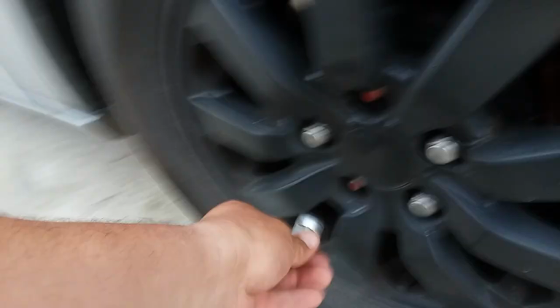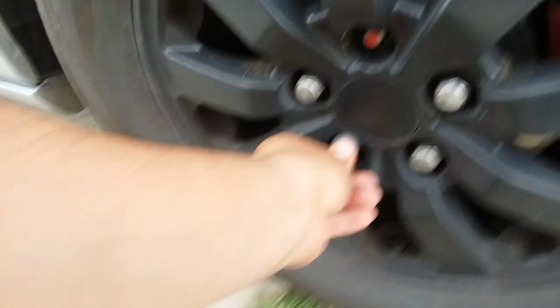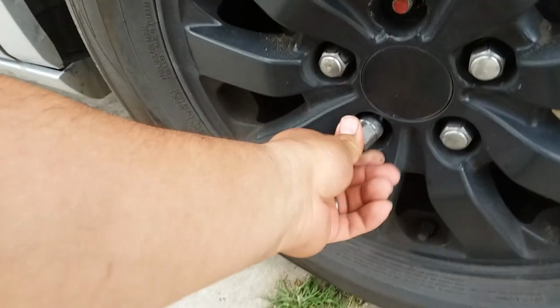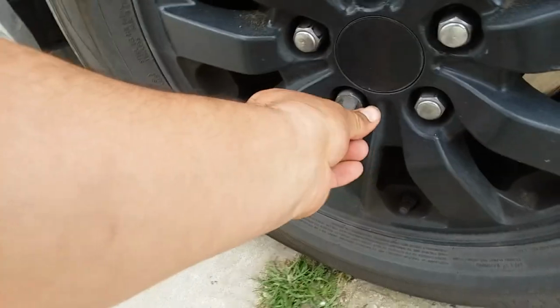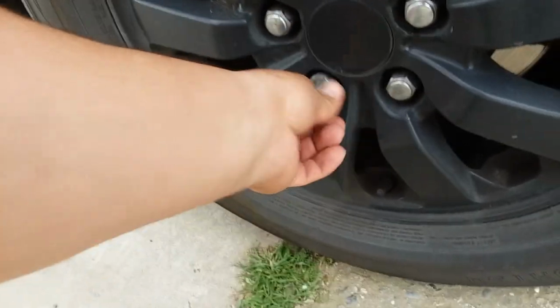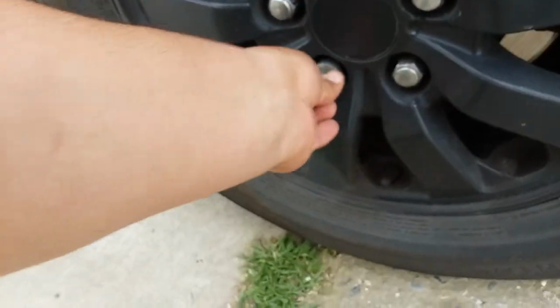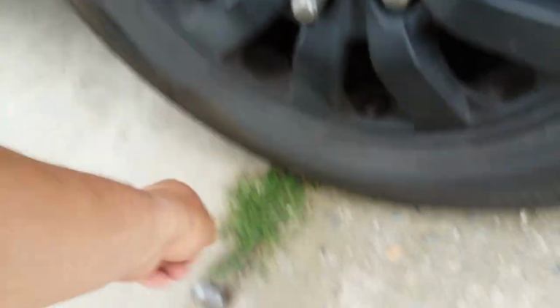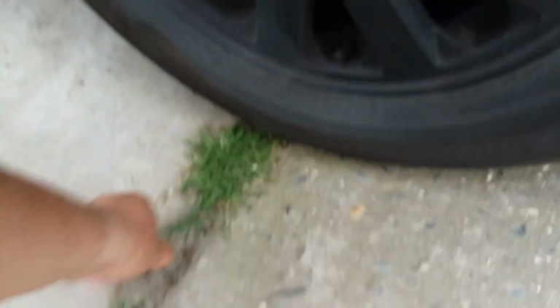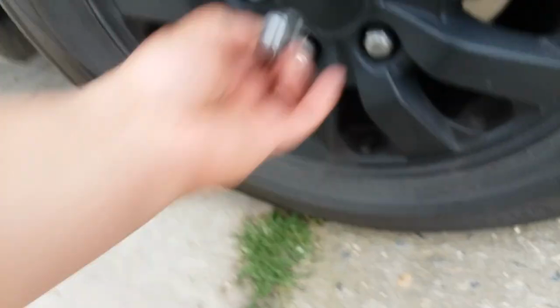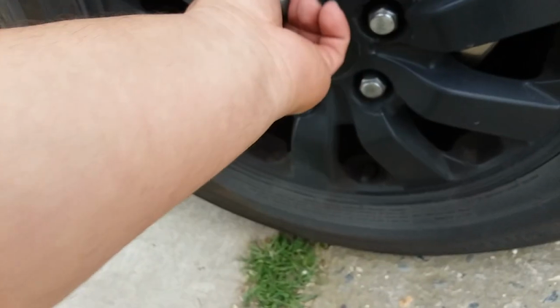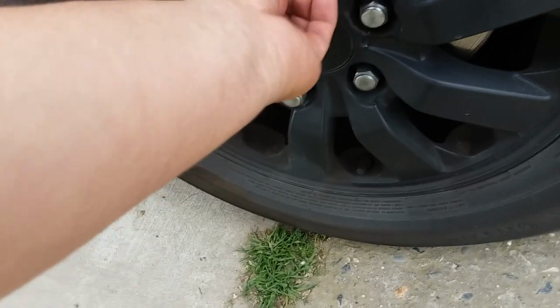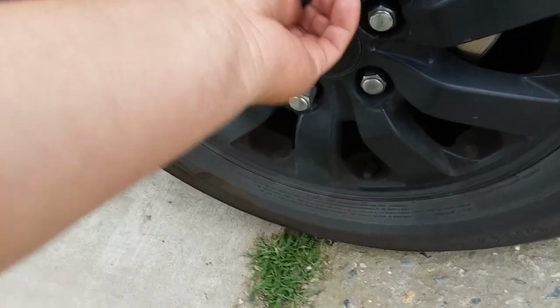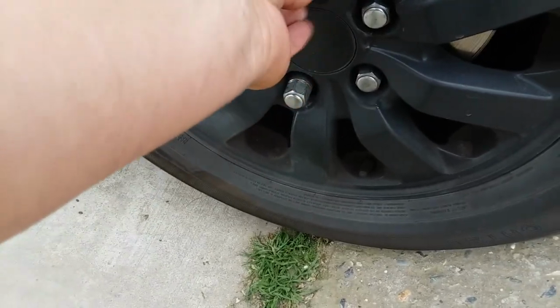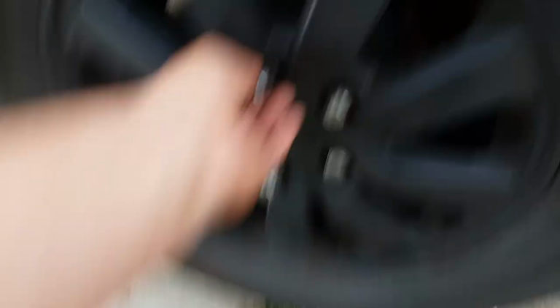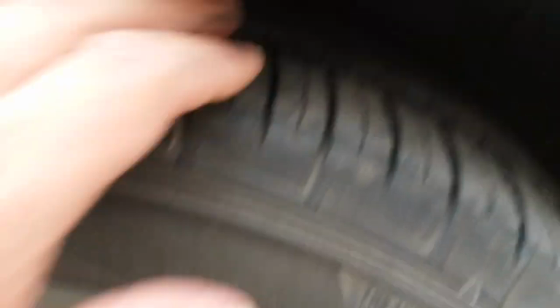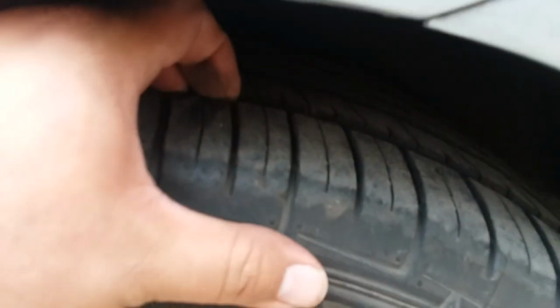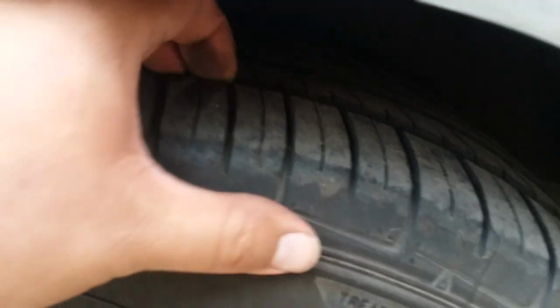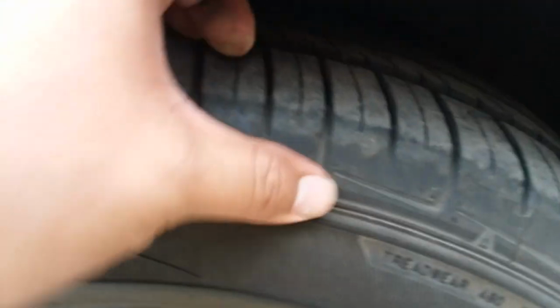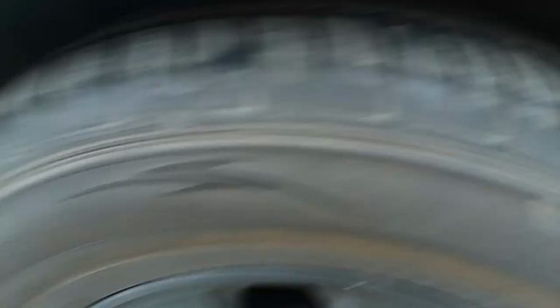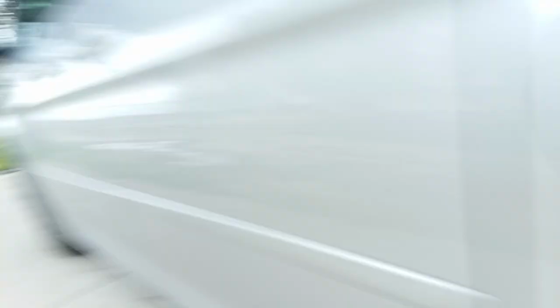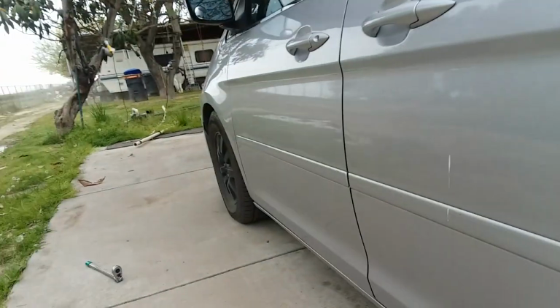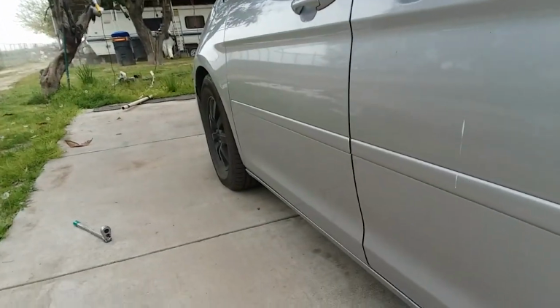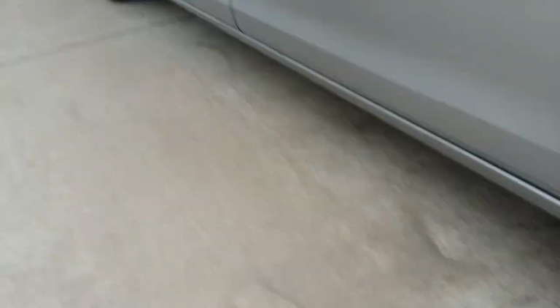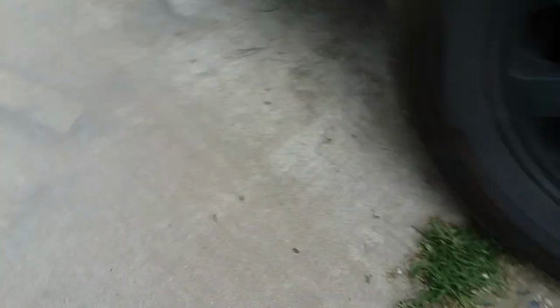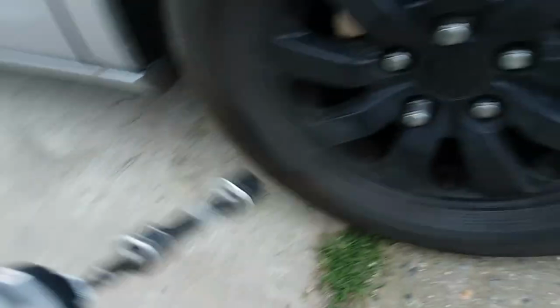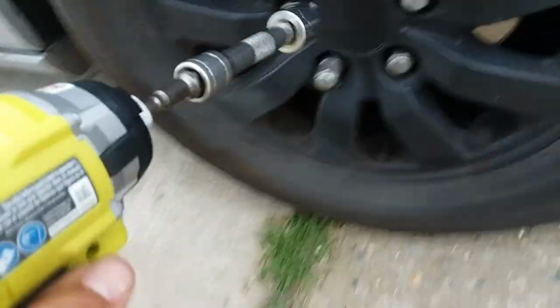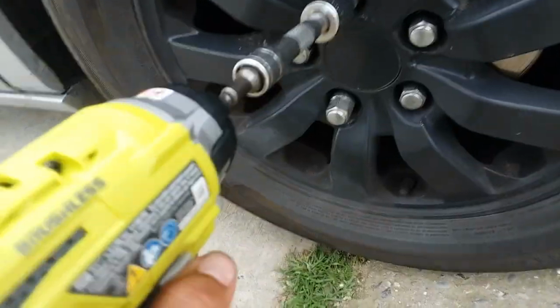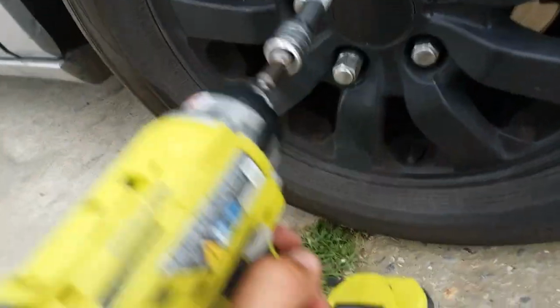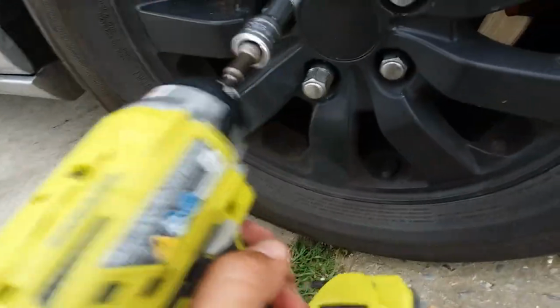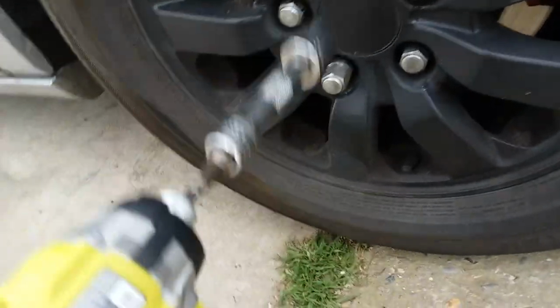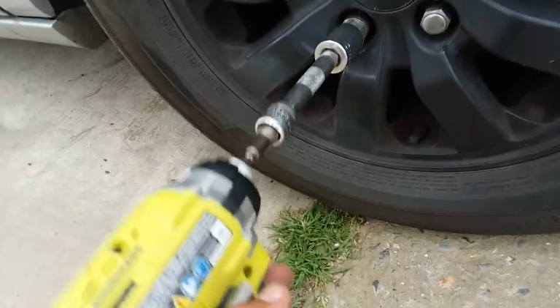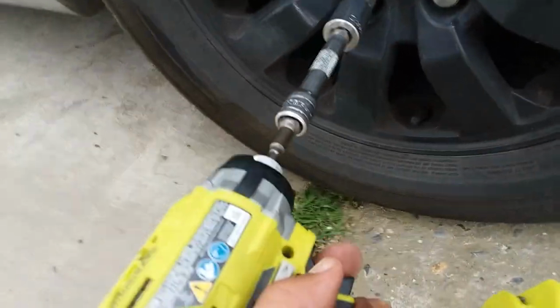Let me put these back on. I don't have it on the jack, but I am going to rotate the tires right now. These are like almost still at 100, the front ones are like at 50 already. It's time to rotate them before I fudge them up.